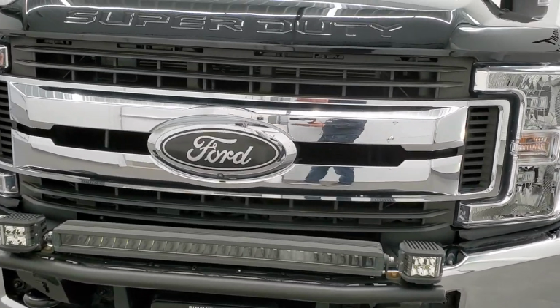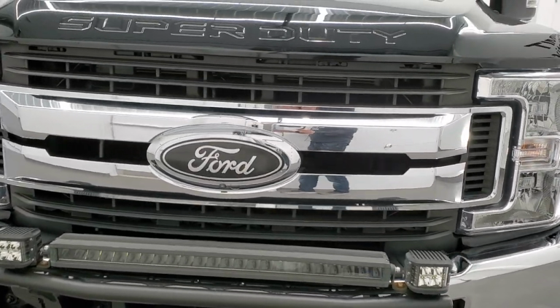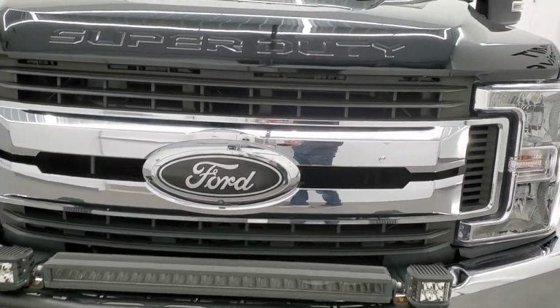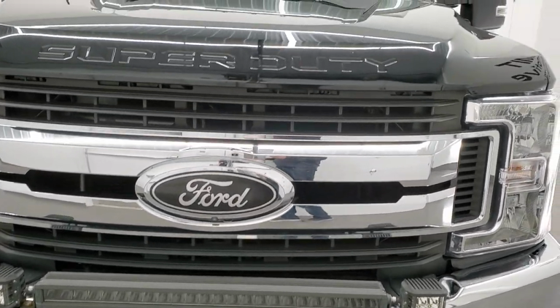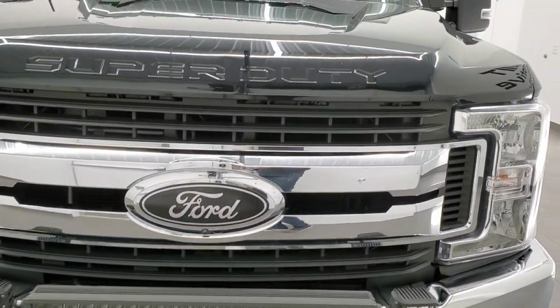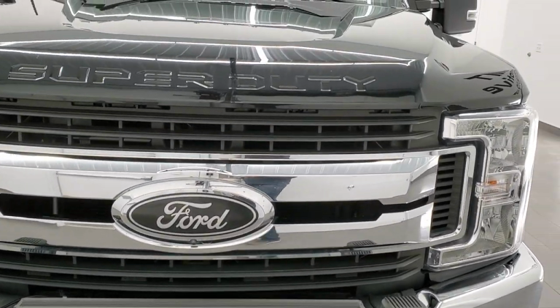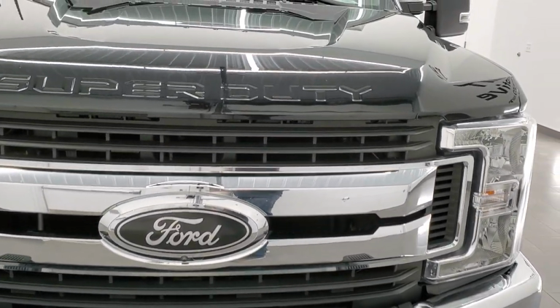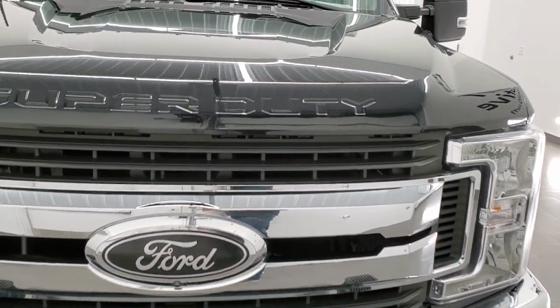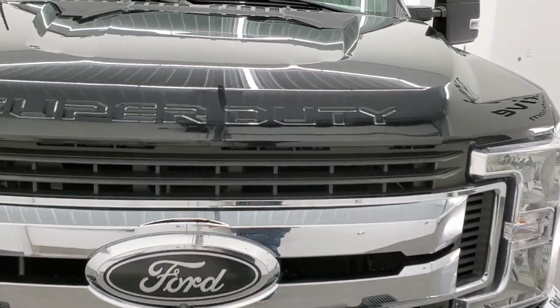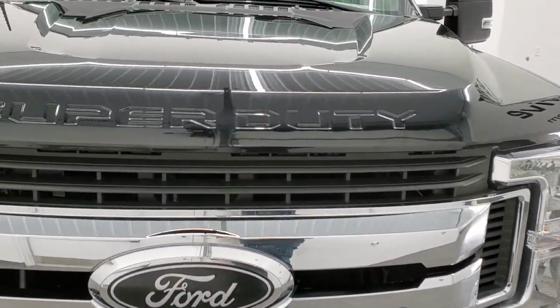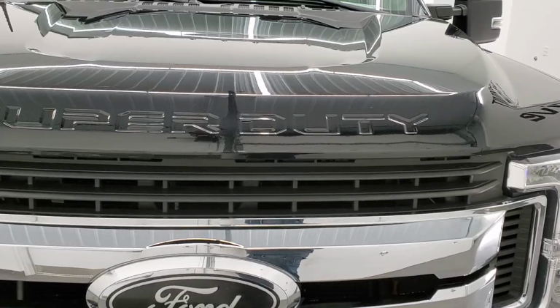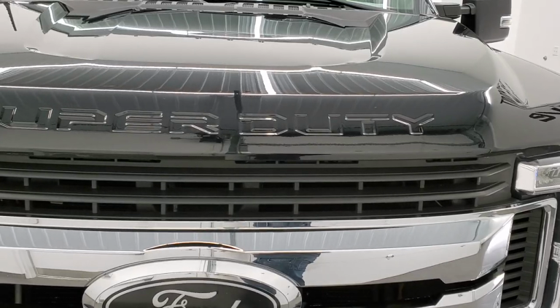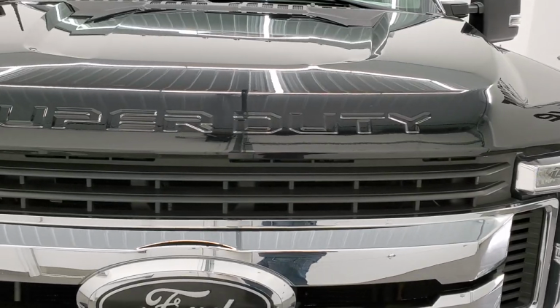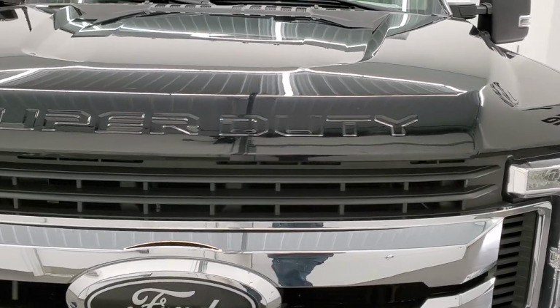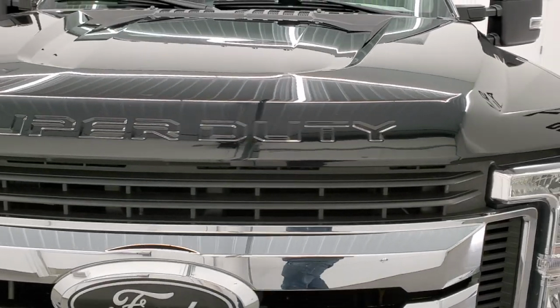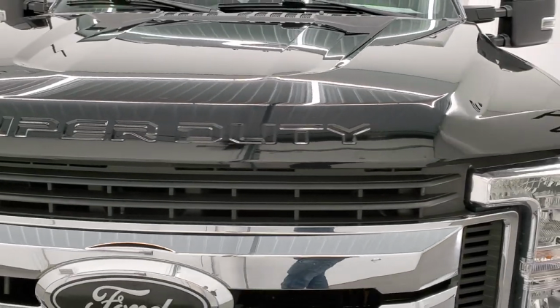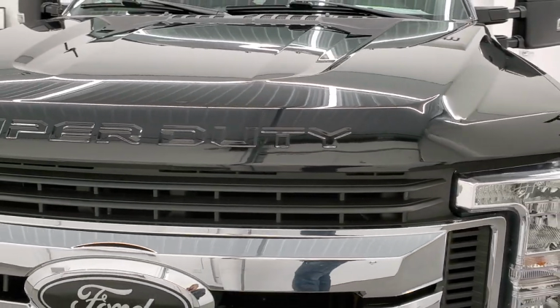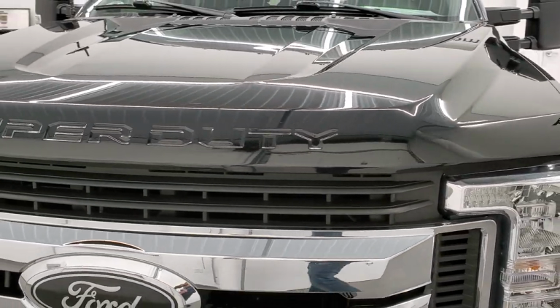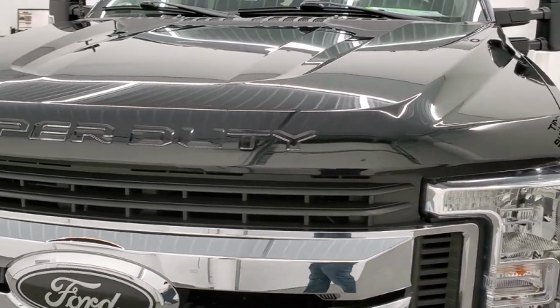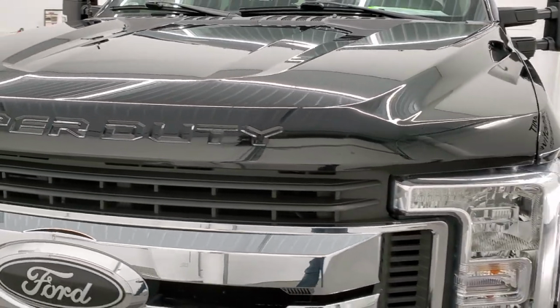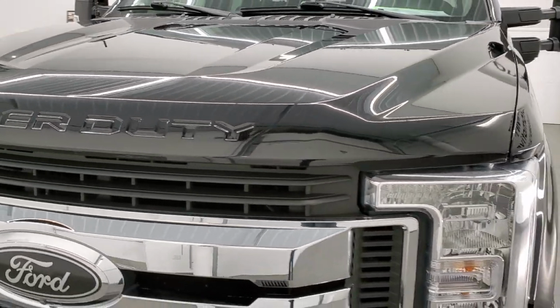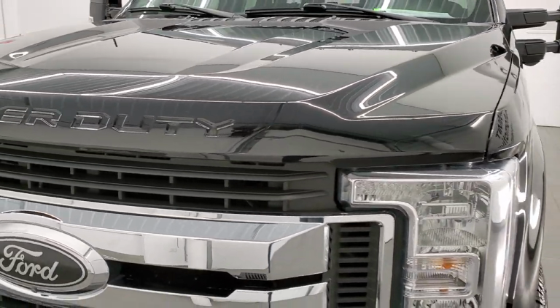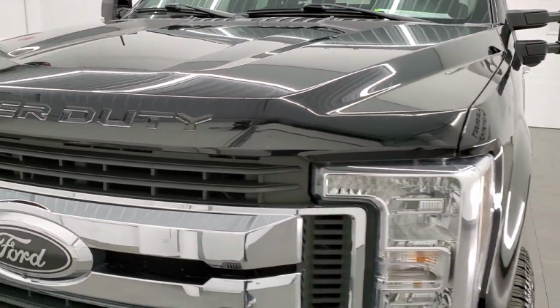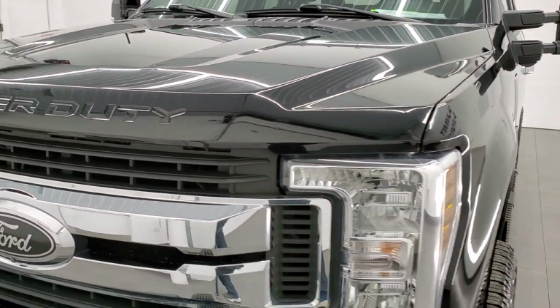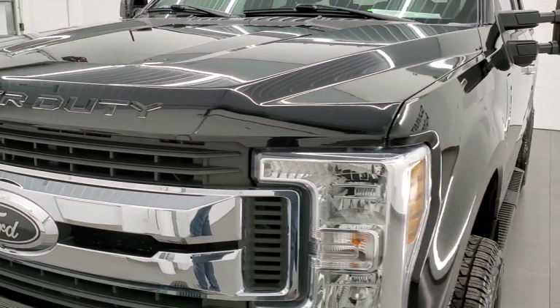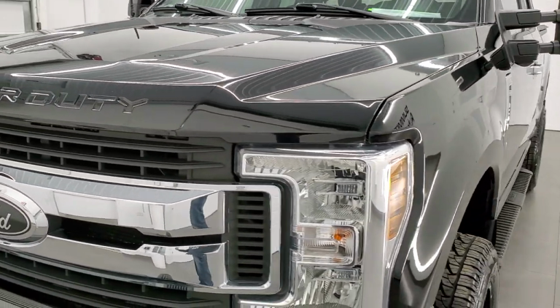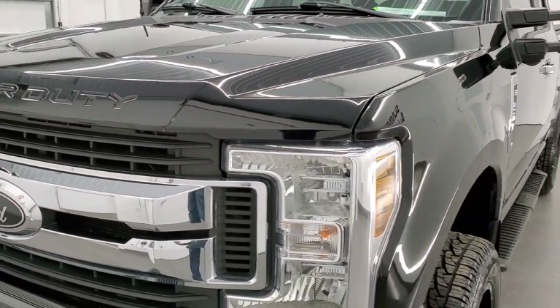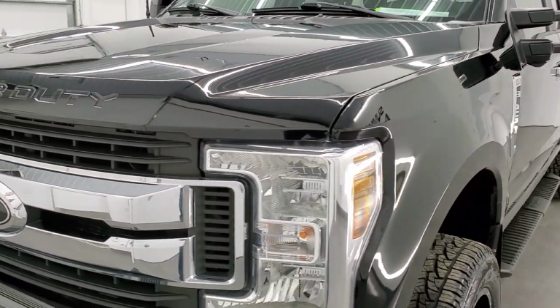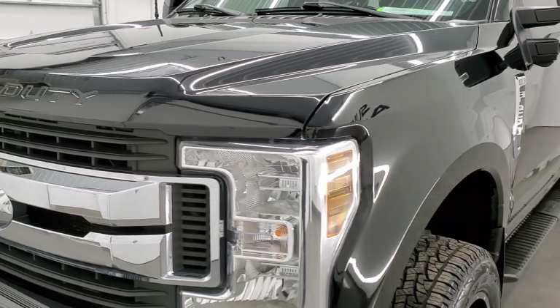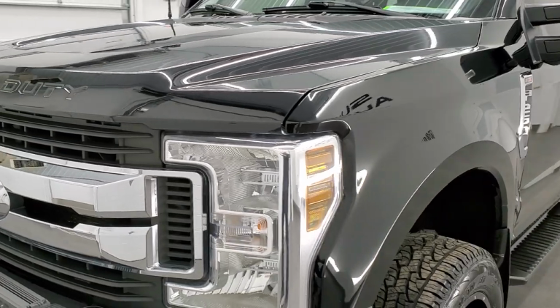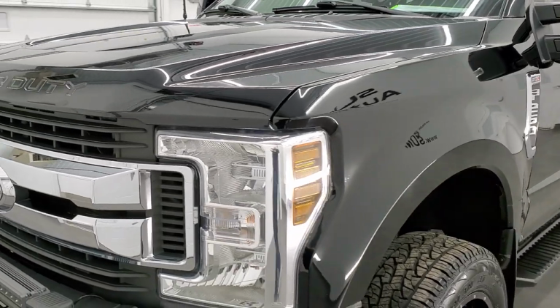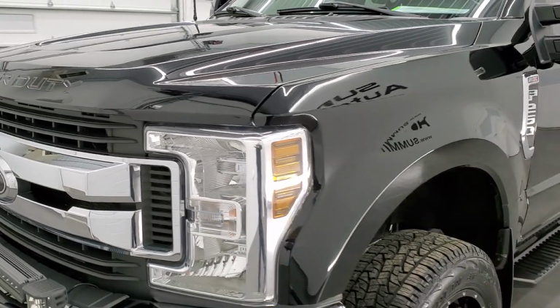We're going to go inside the truck, all the way around the truck, take a look at the bed, take a look under the hood, and really give you an in-depth review of this truck.